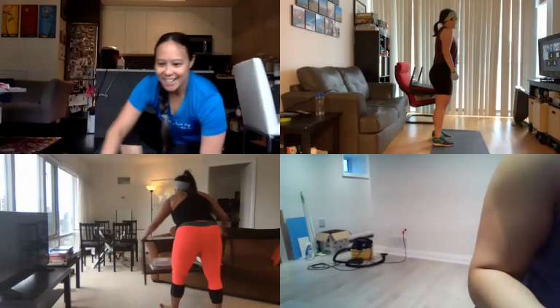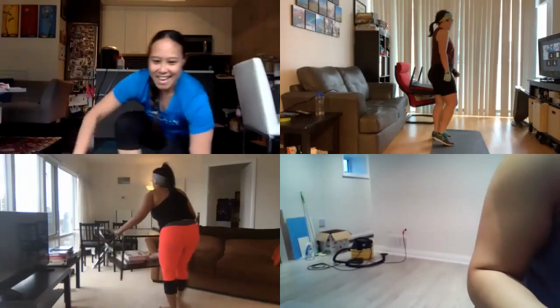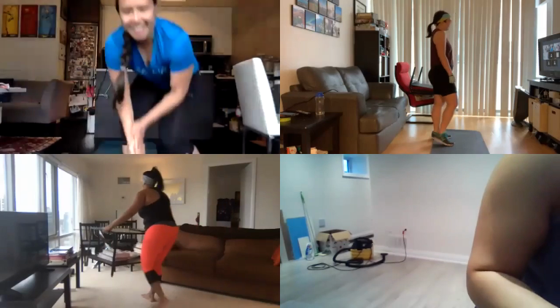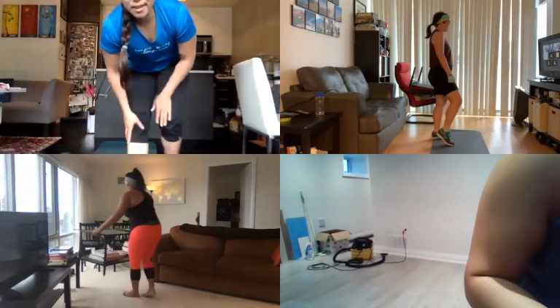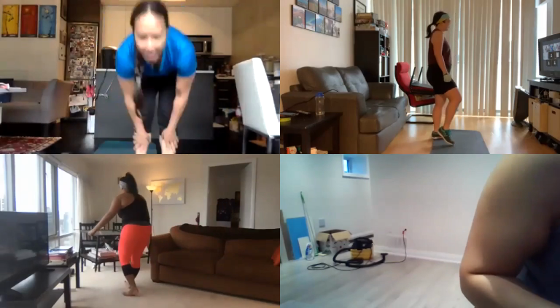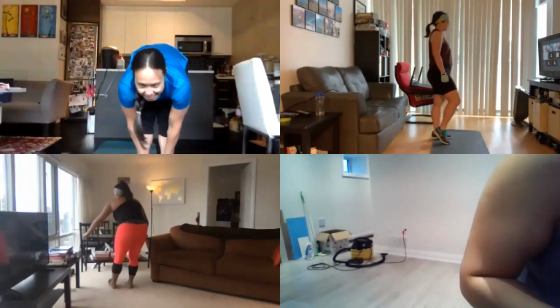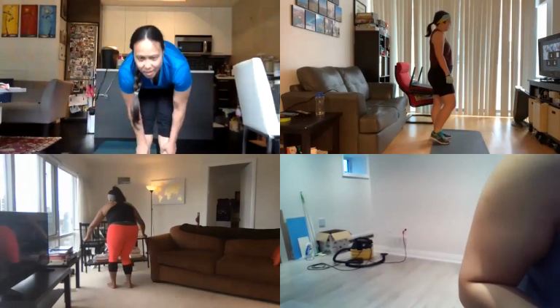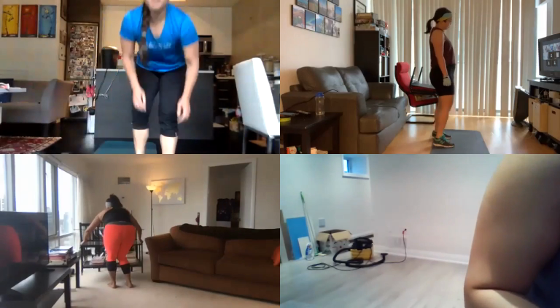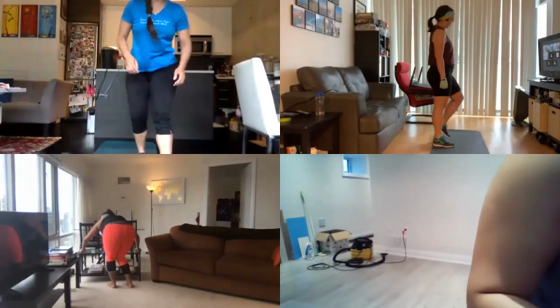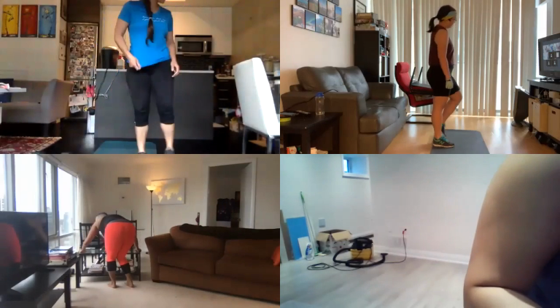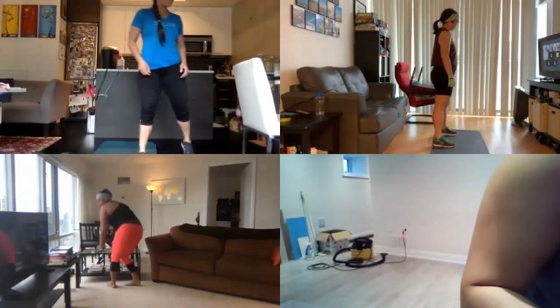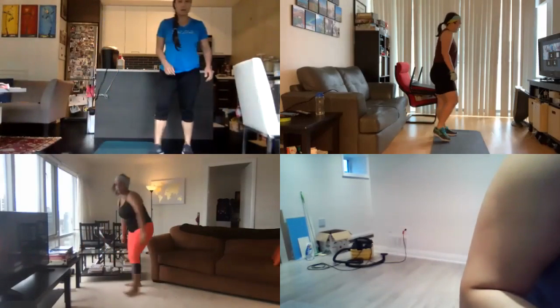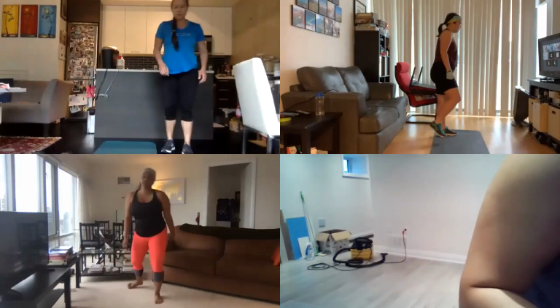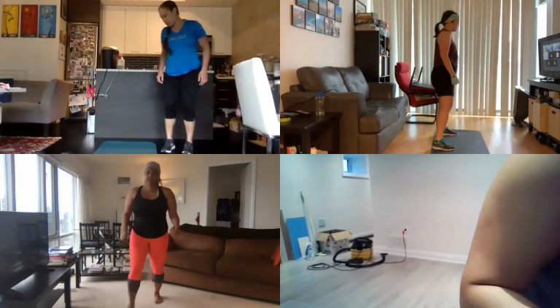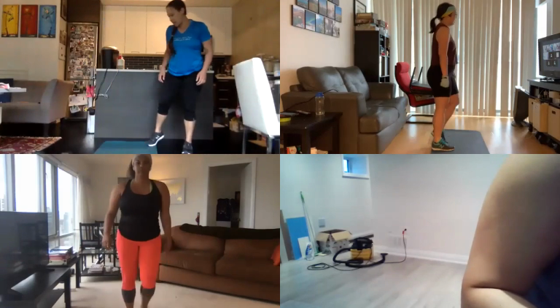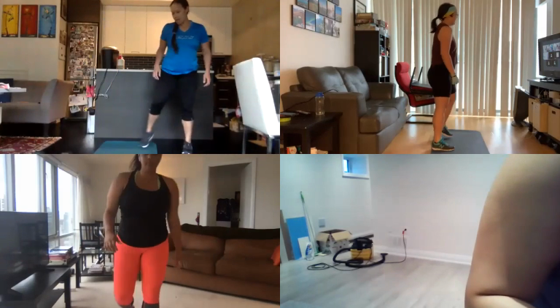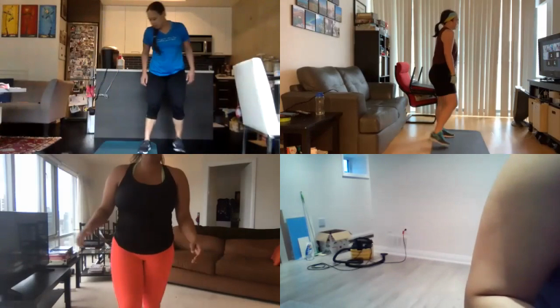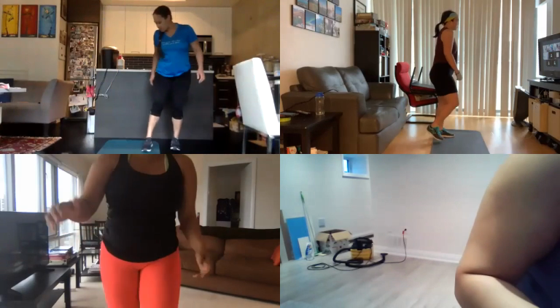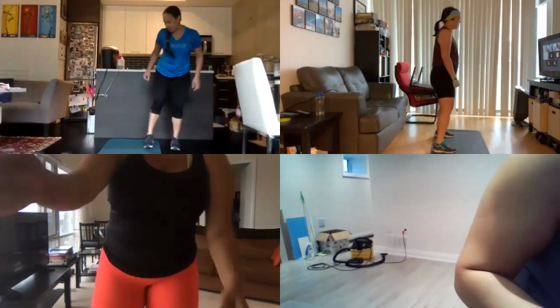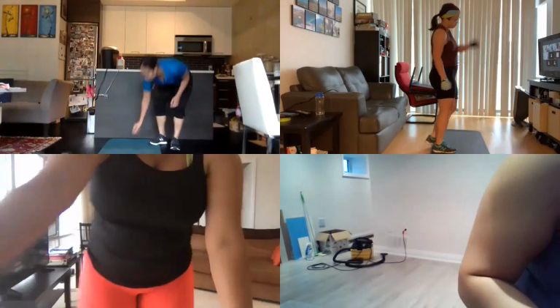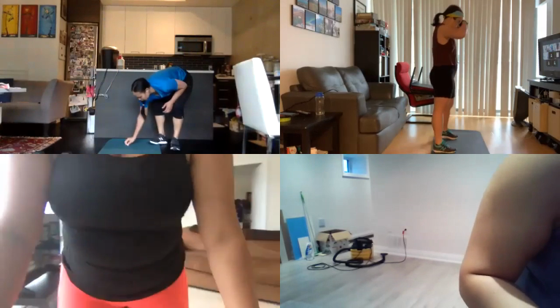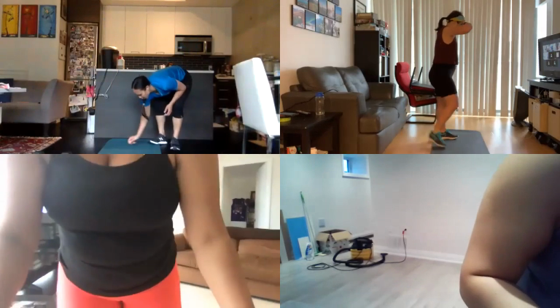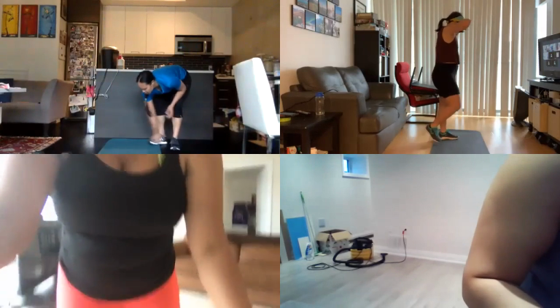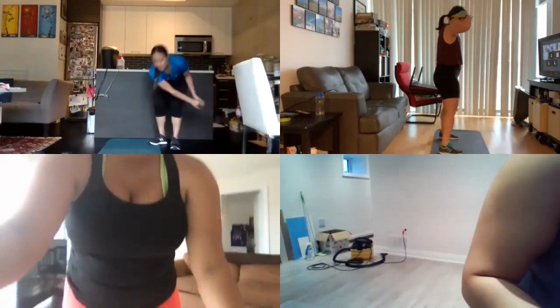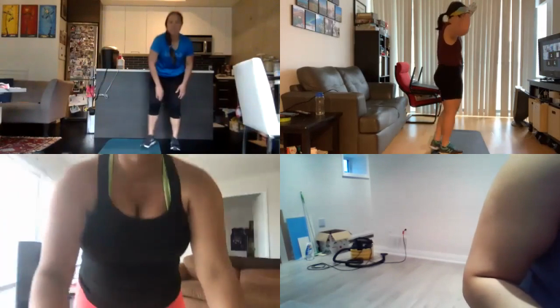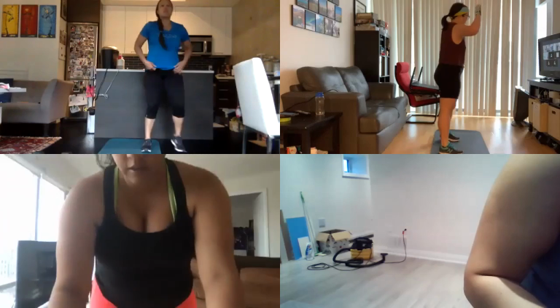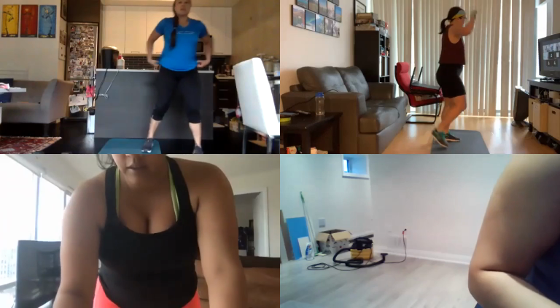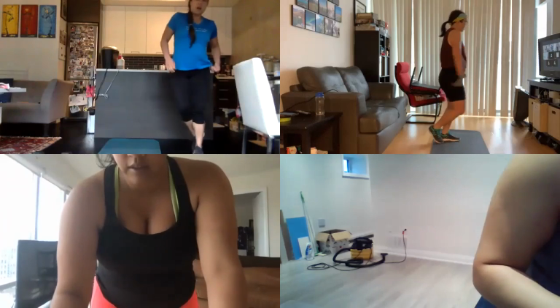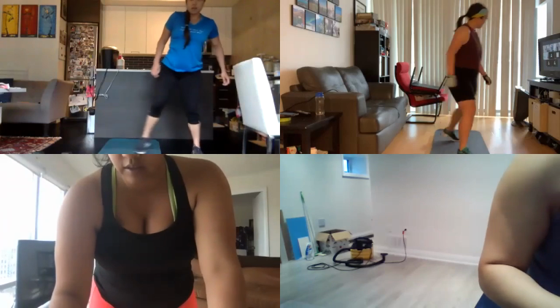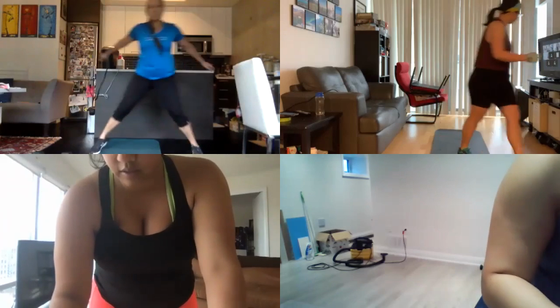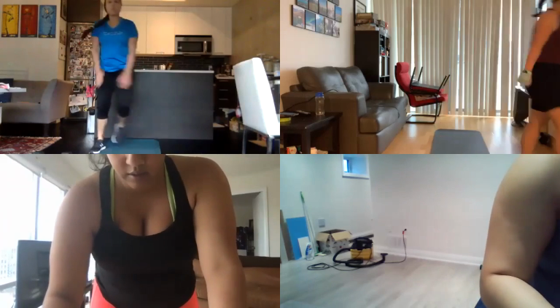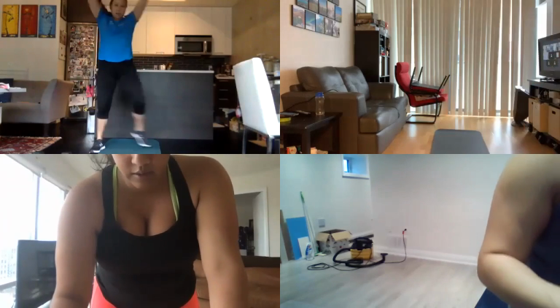Okay, here we go guys. We are going to start warming up for Tuesday's Total Body Torture Session. Alright, so let's just warm up.